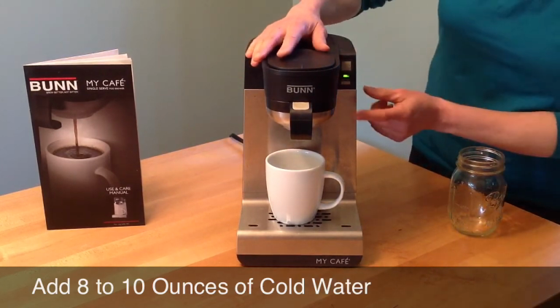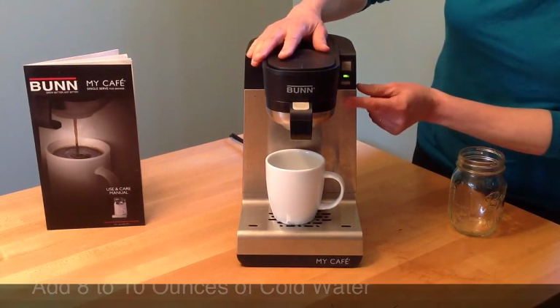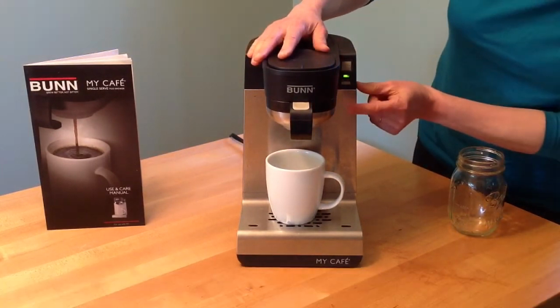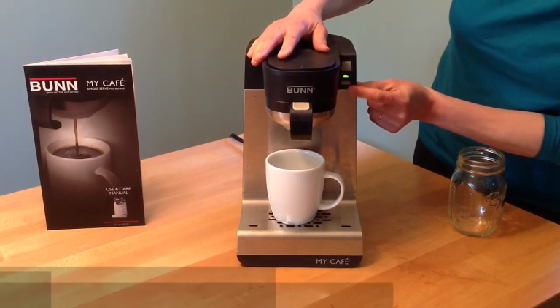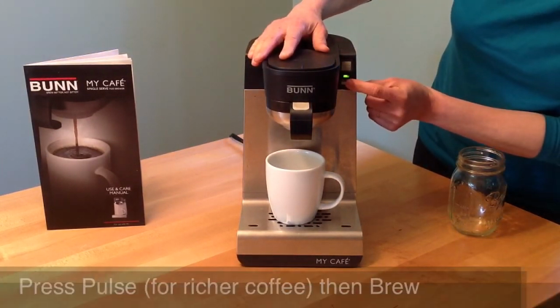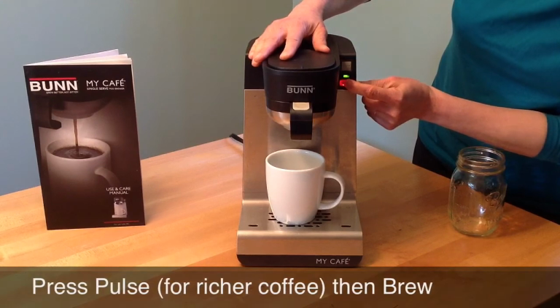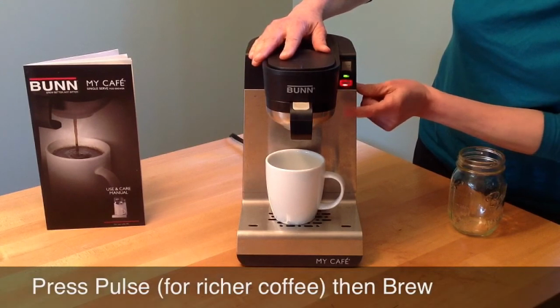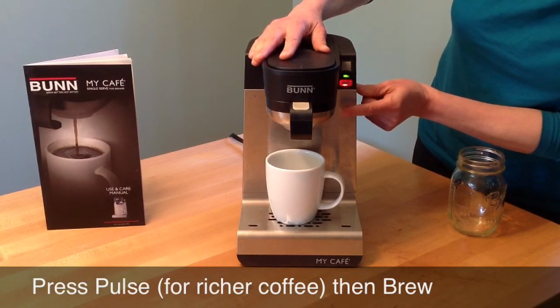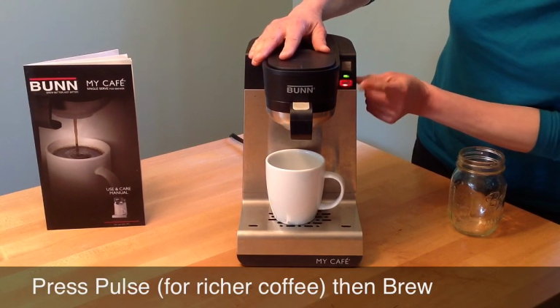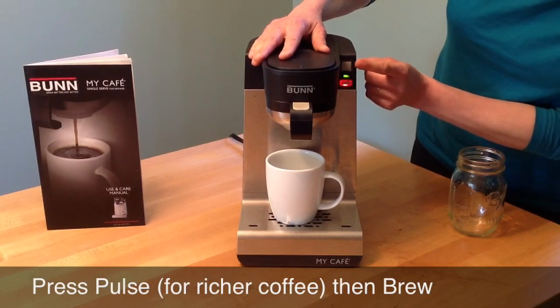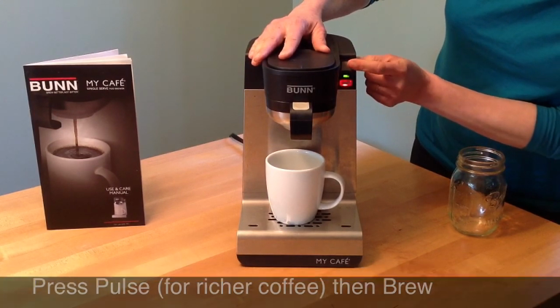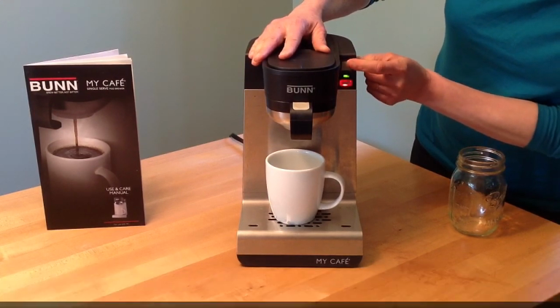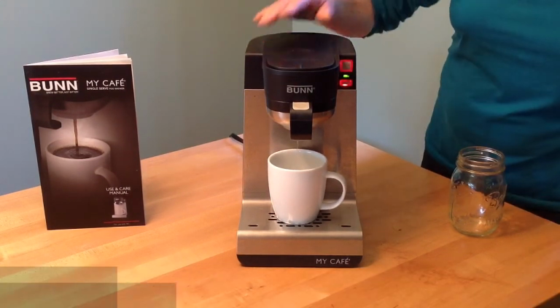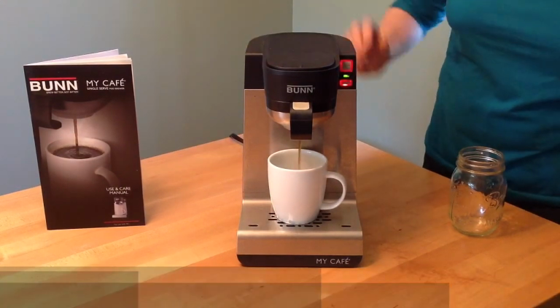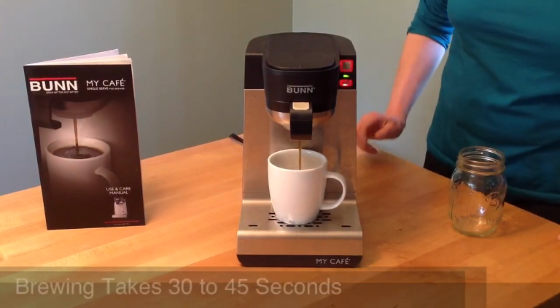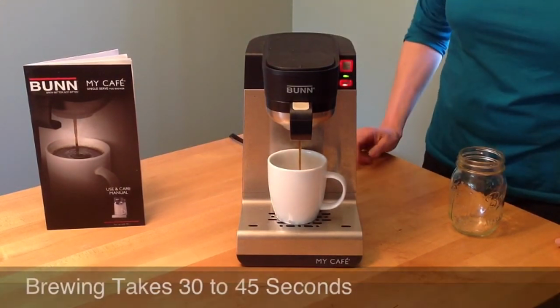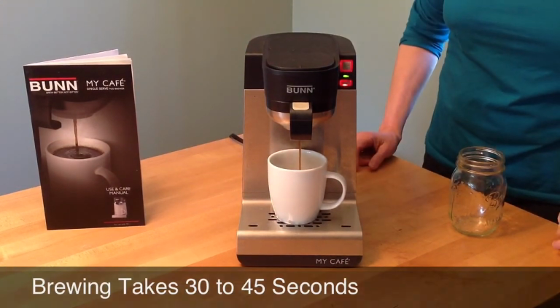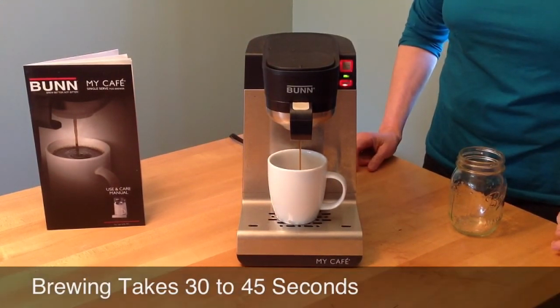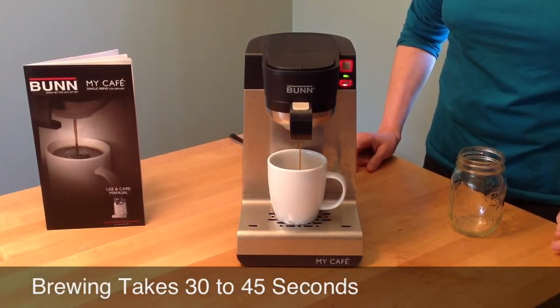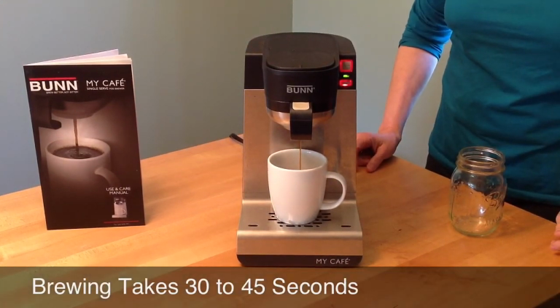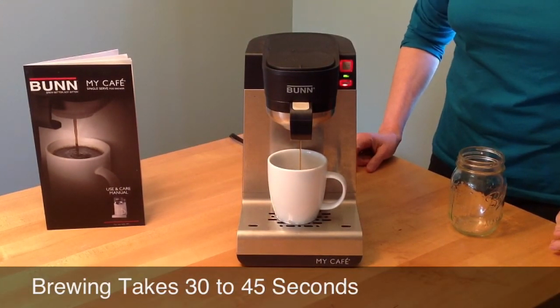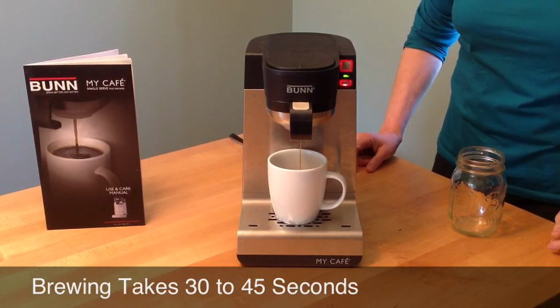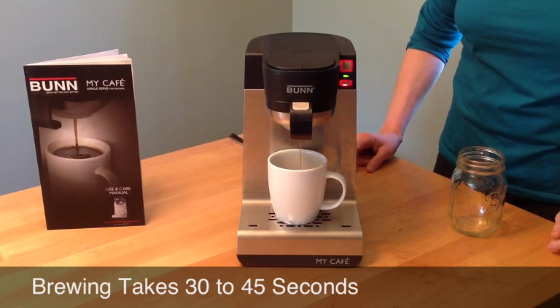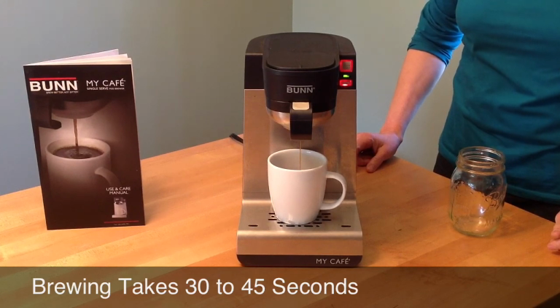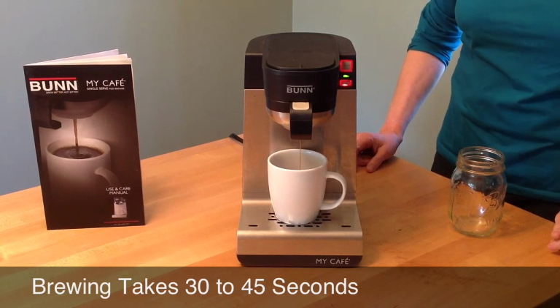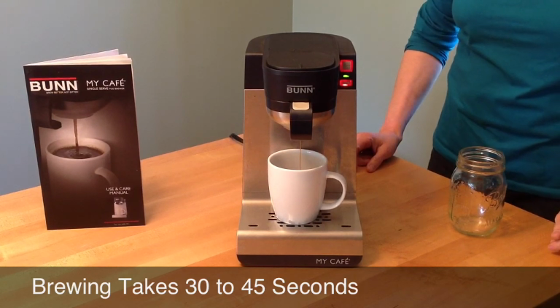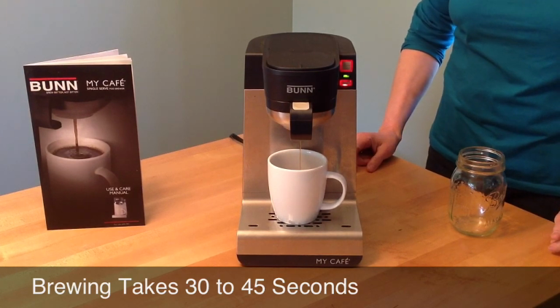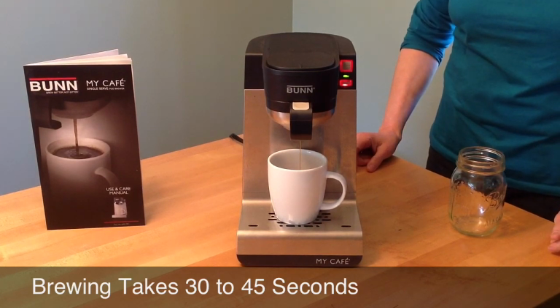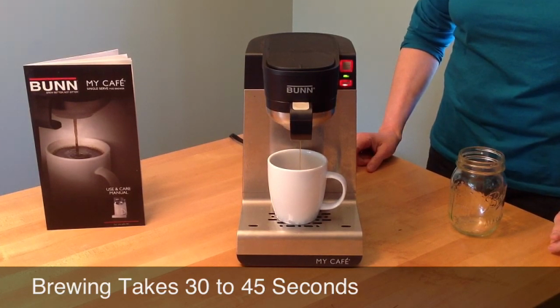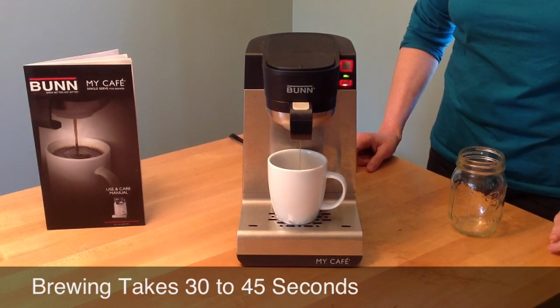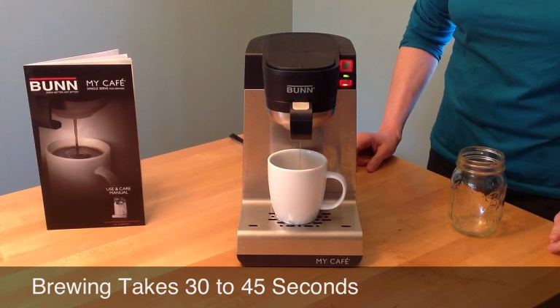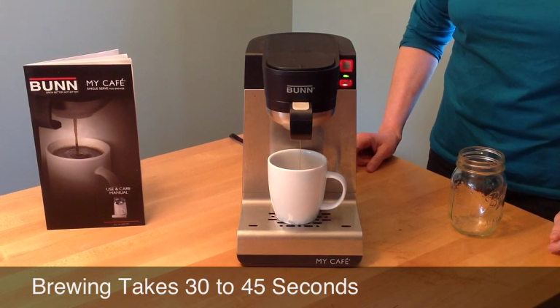For richer coffee, press the pulse button, then press brew. Sit back and relax. Brewing takes 30 to 45 seconds.